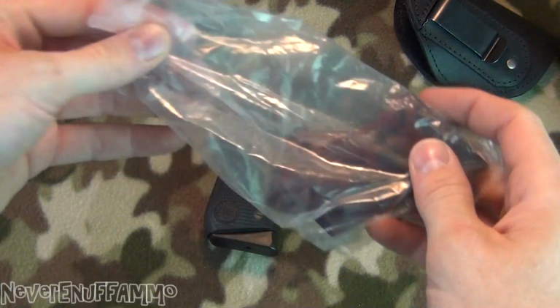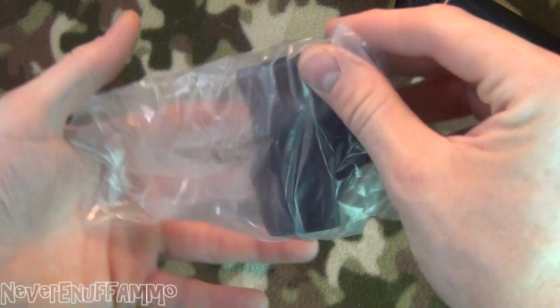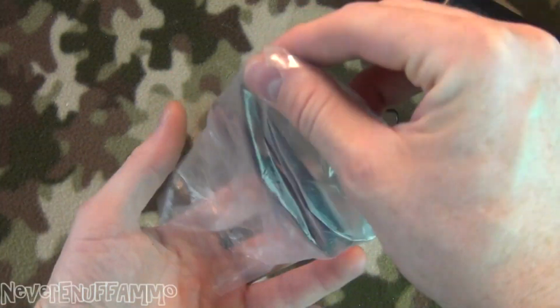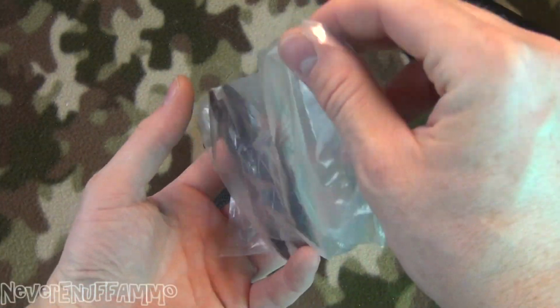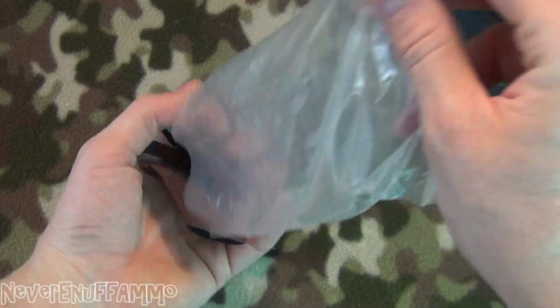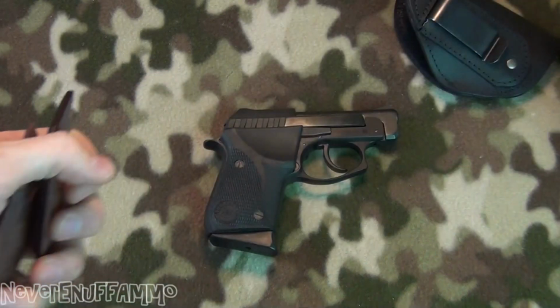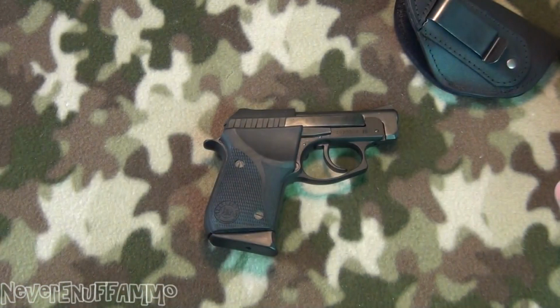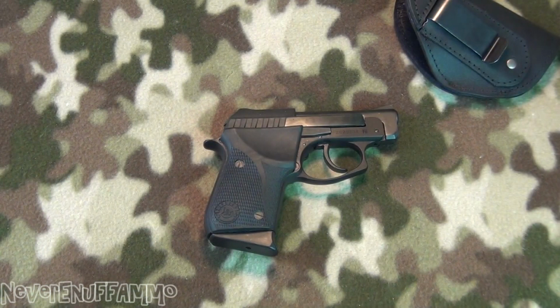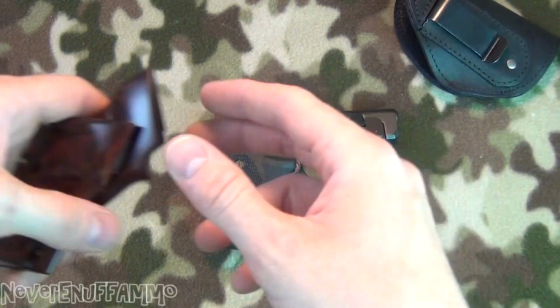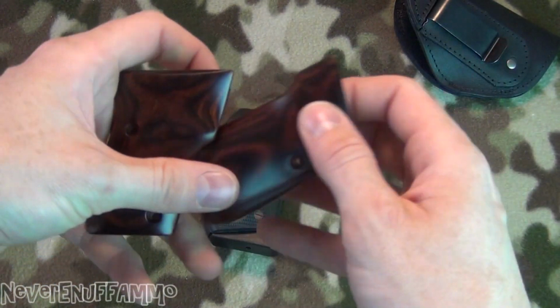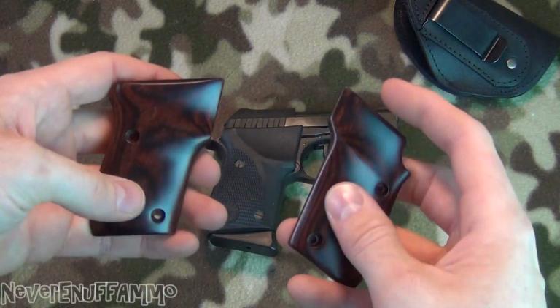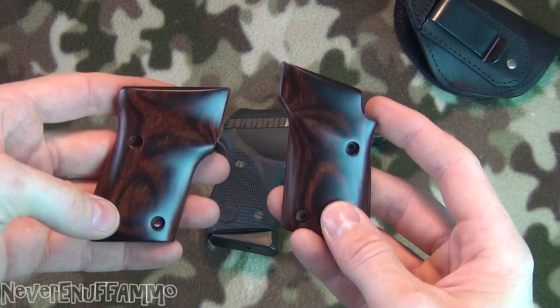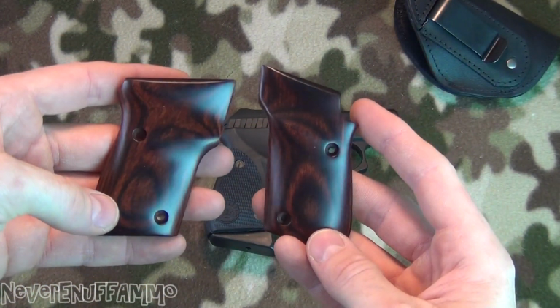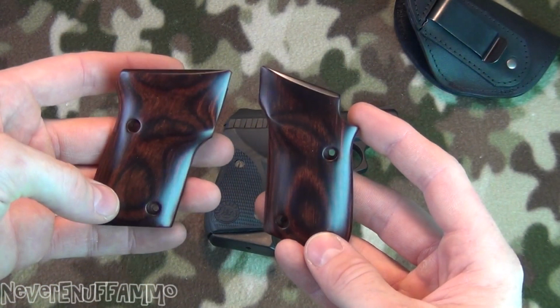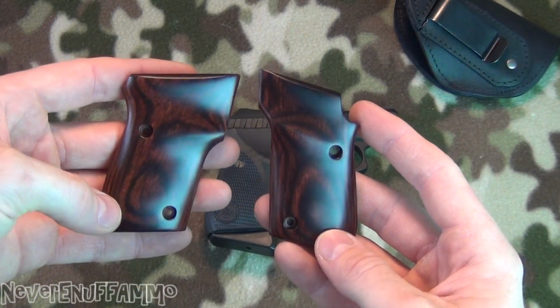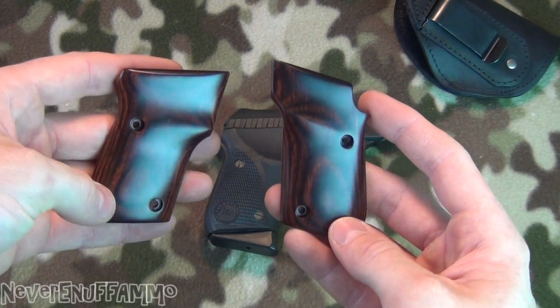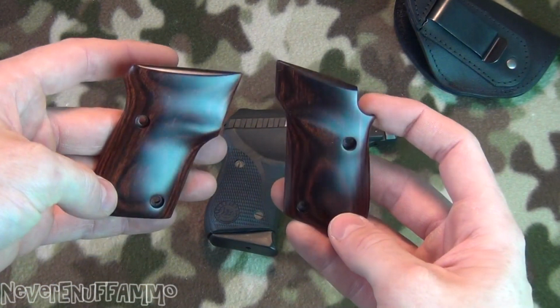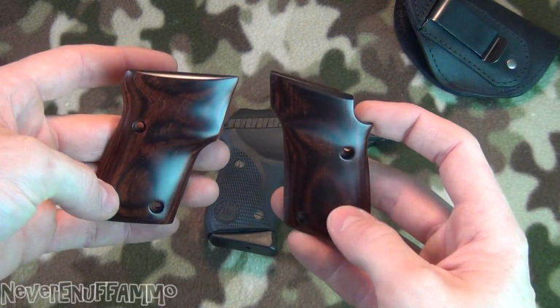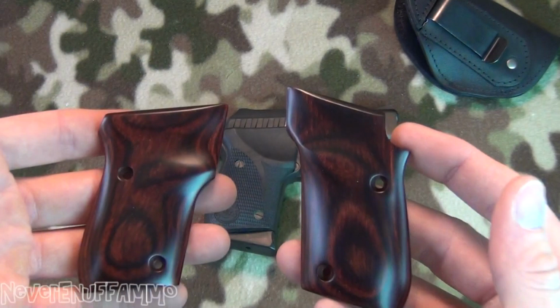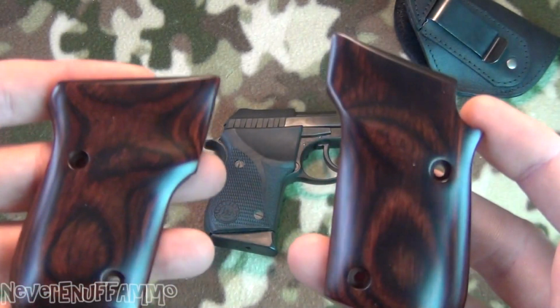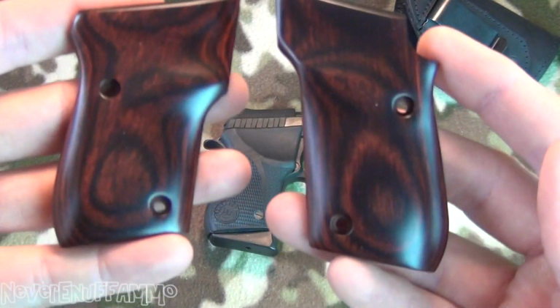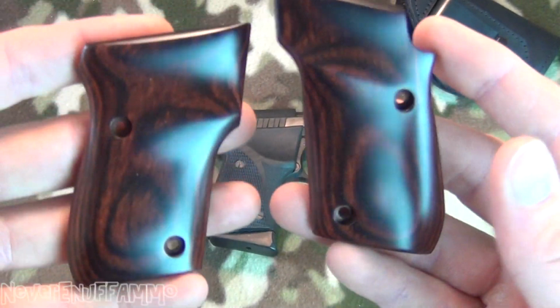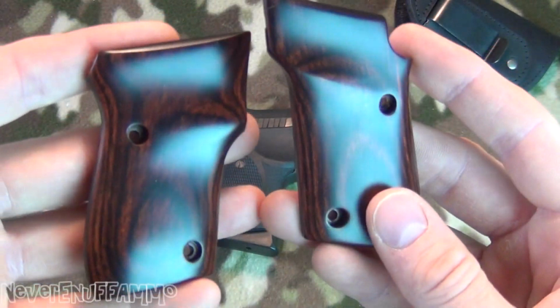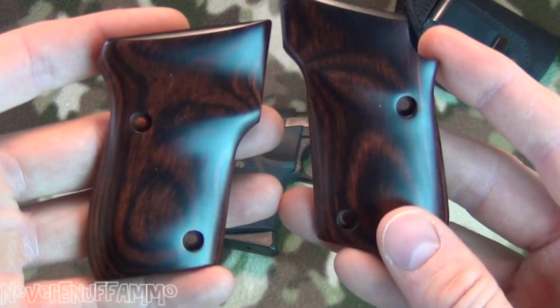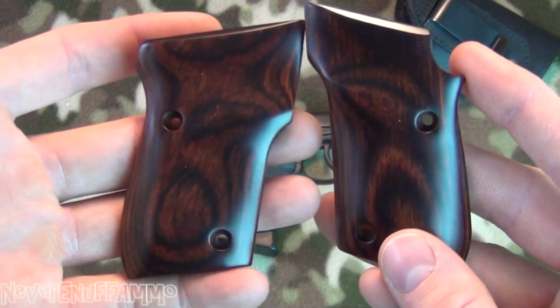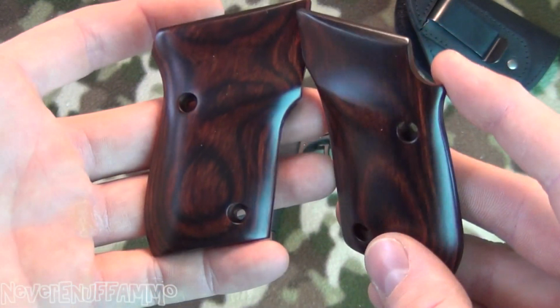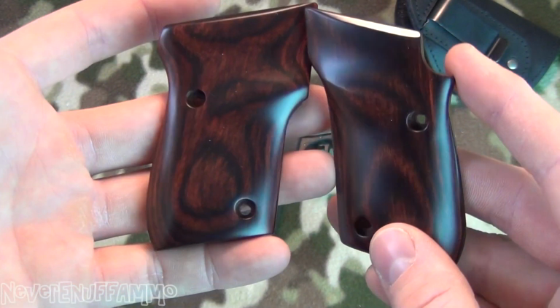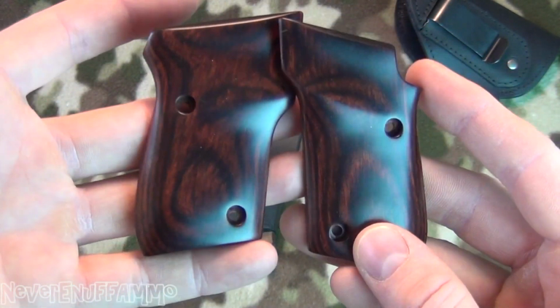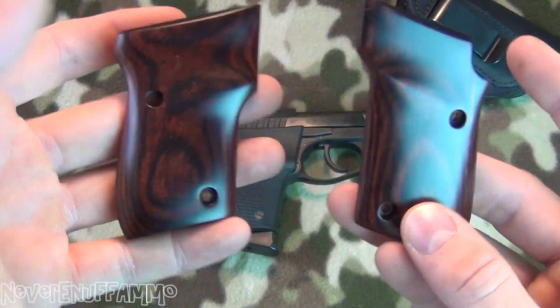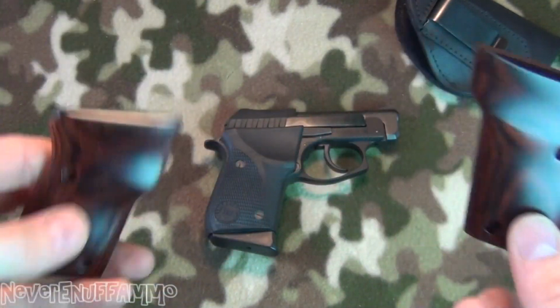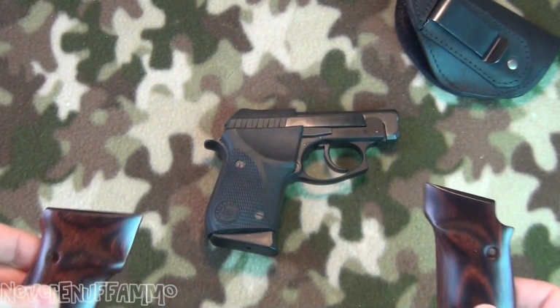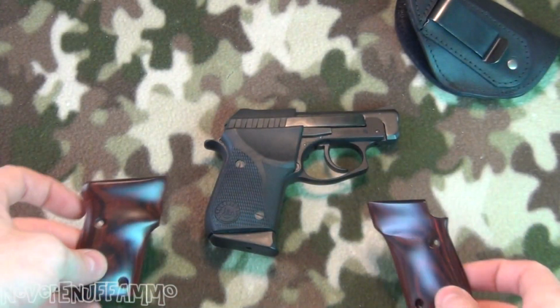What do we have here in this little plastic bag? We've got a nice little set of rosewood grips — look at that! Those are beautiful. Look at the shine on those things. So I'm gonna go ahead and pop these on real quick and show you guys what it looks like.